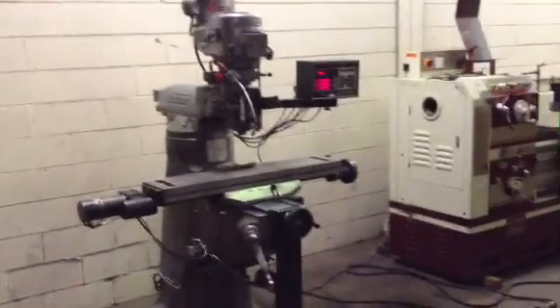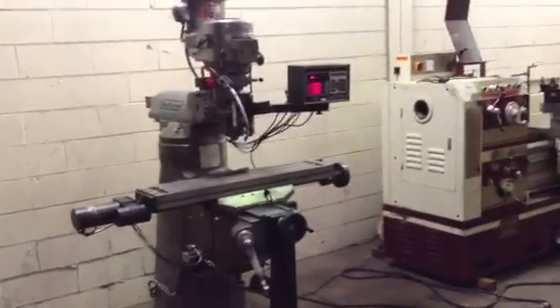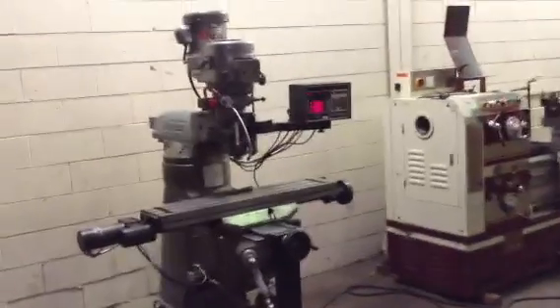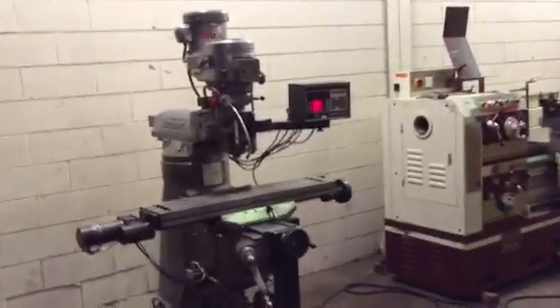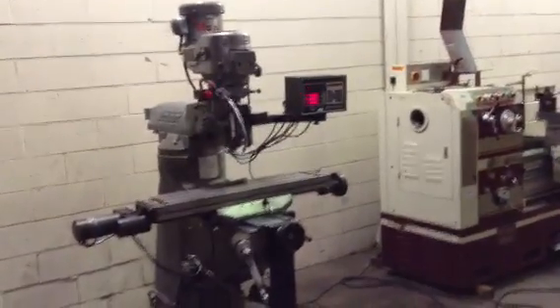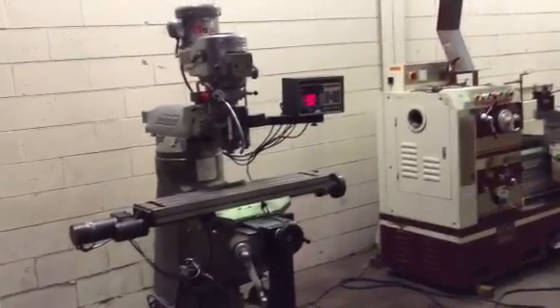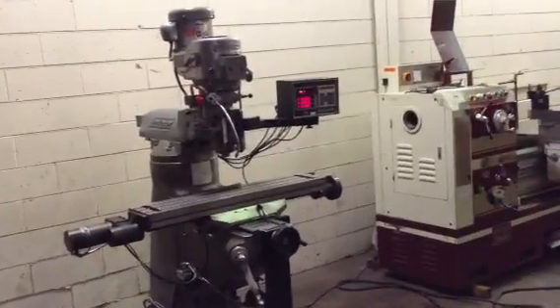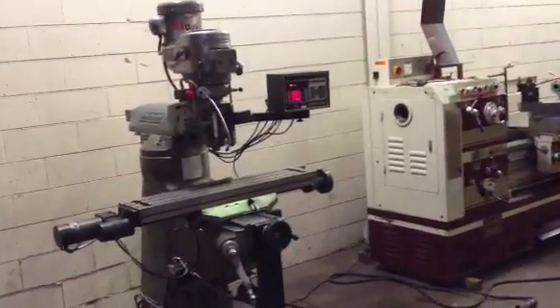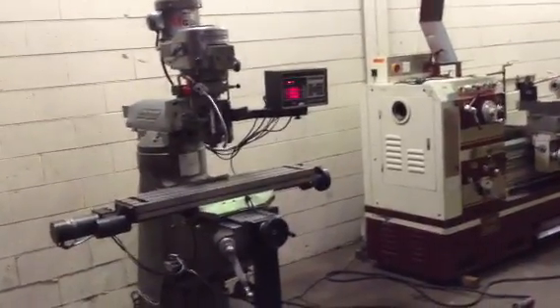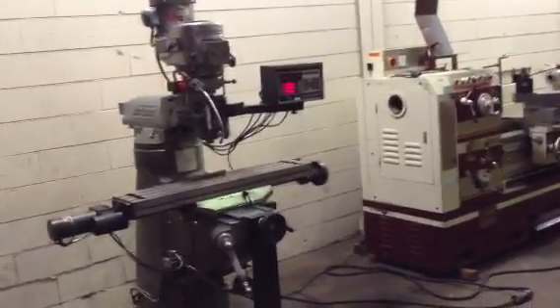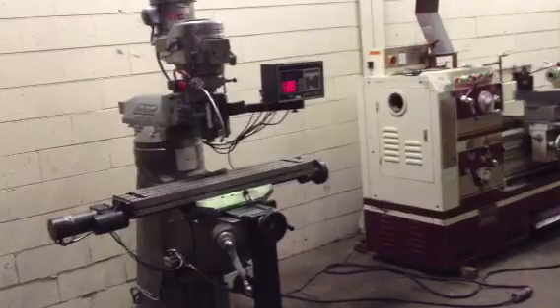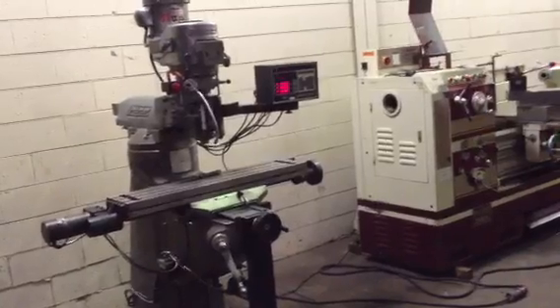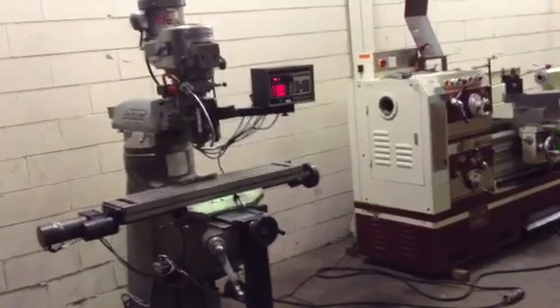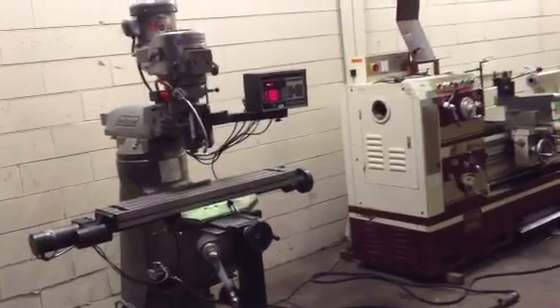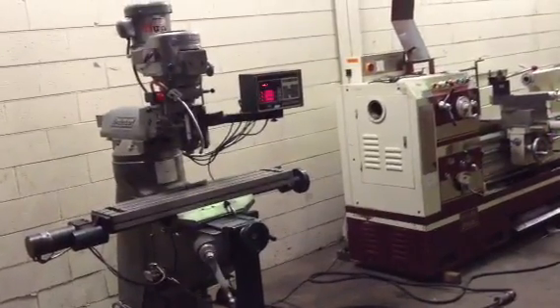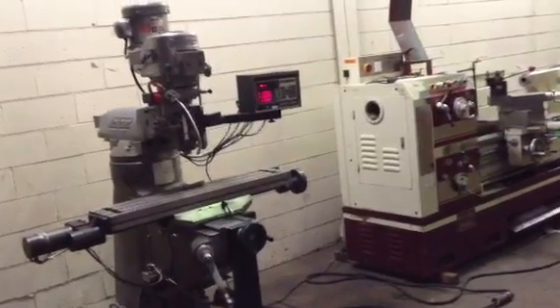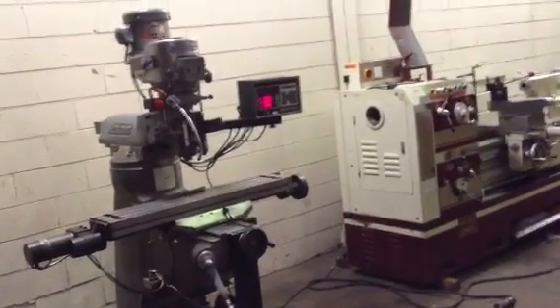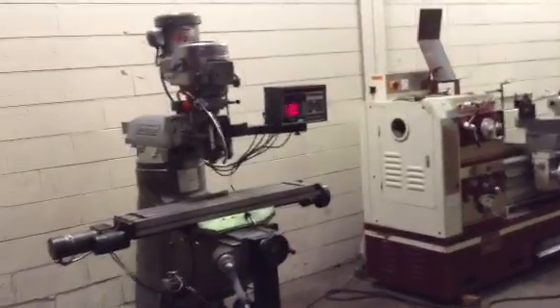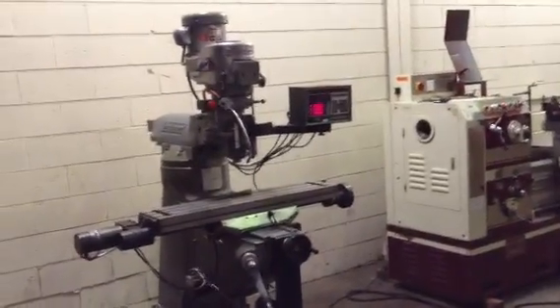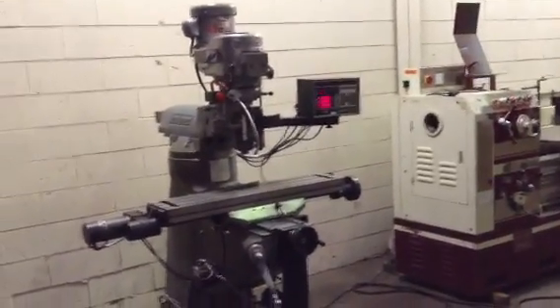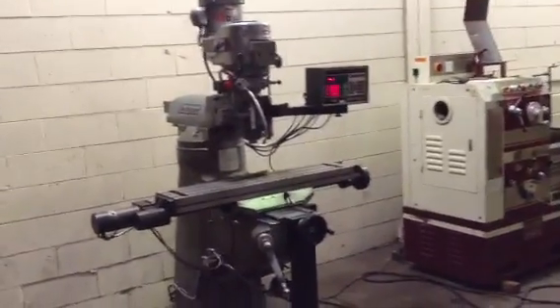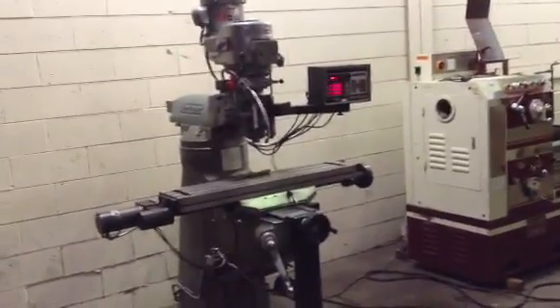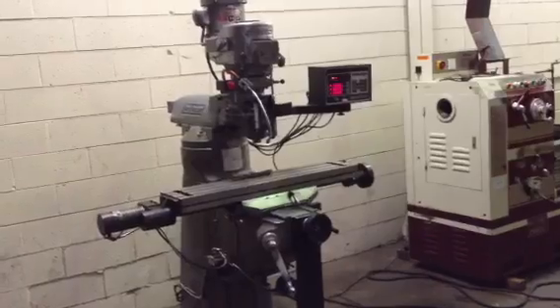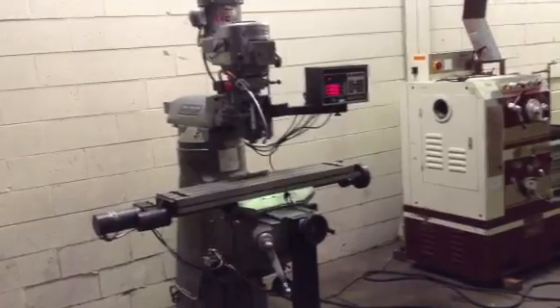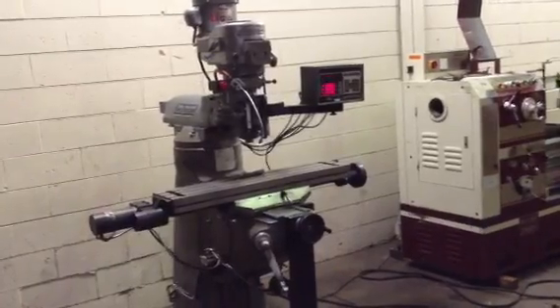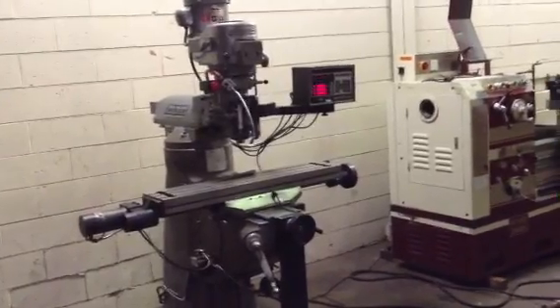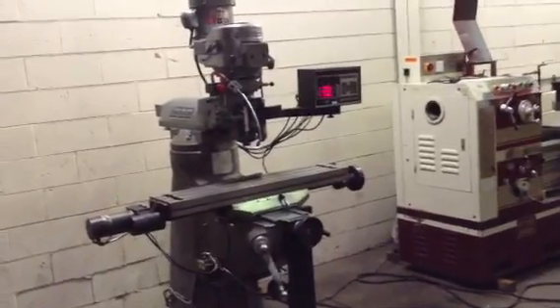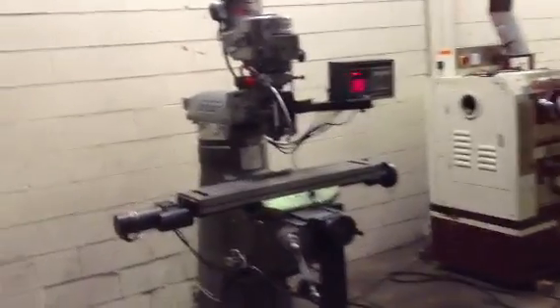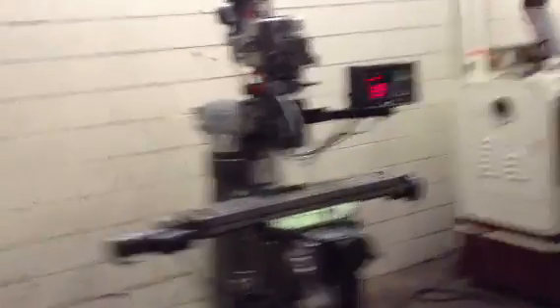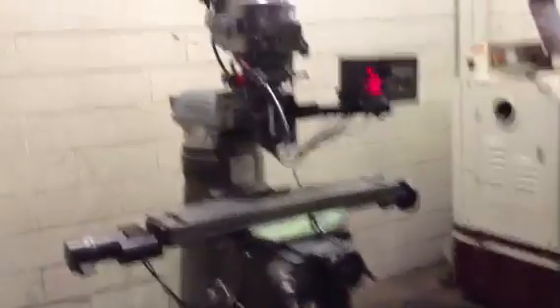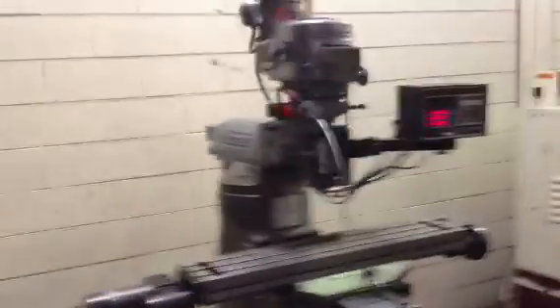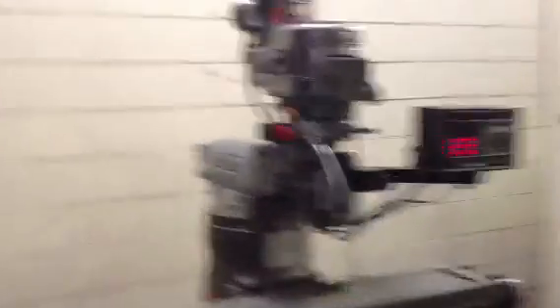This is a Bridgeport Series 1 milling machine with a Prototrack 2-axis control and 3-axis DRO. The serial number of the machine is 12BR21807. The machine was retrofitted in 1990.